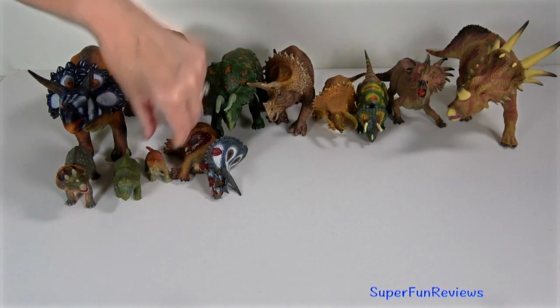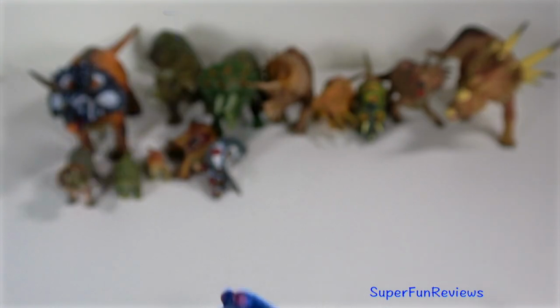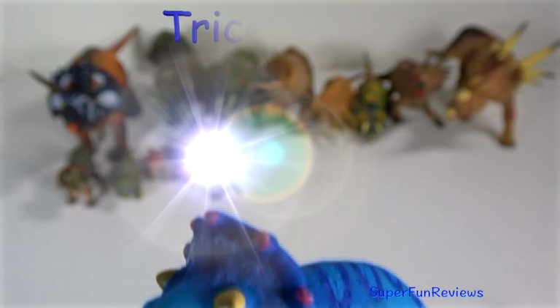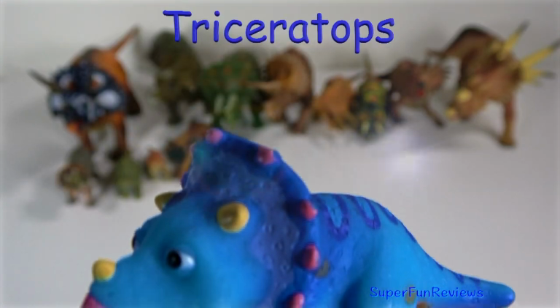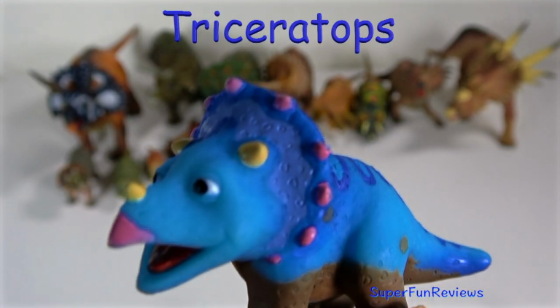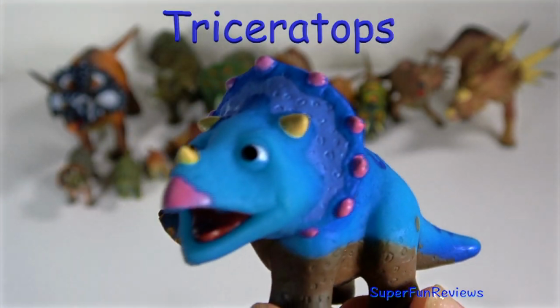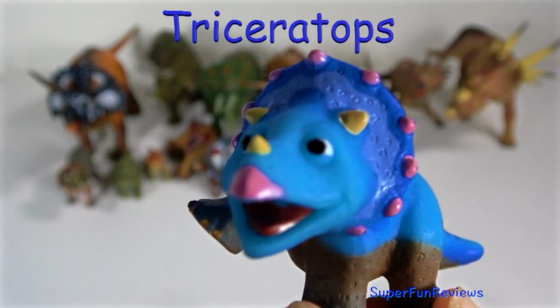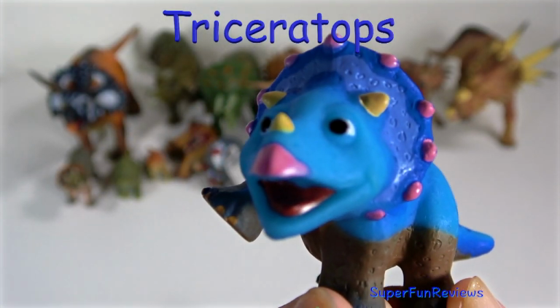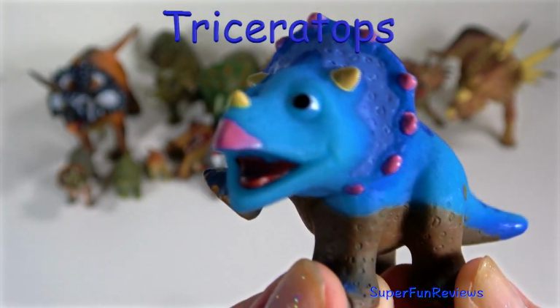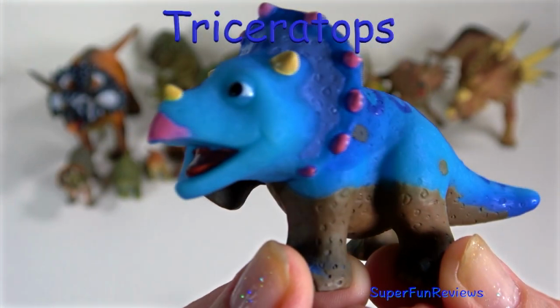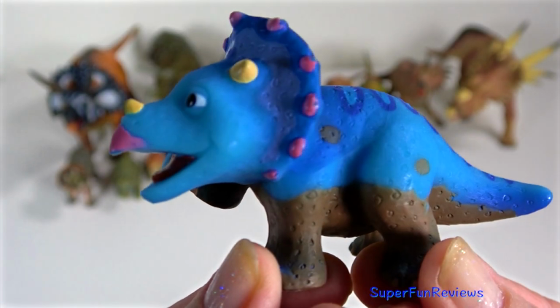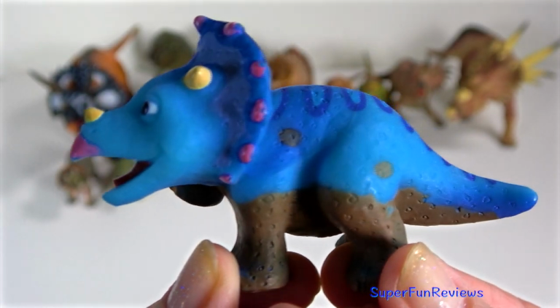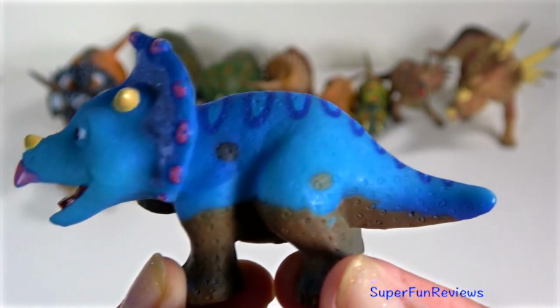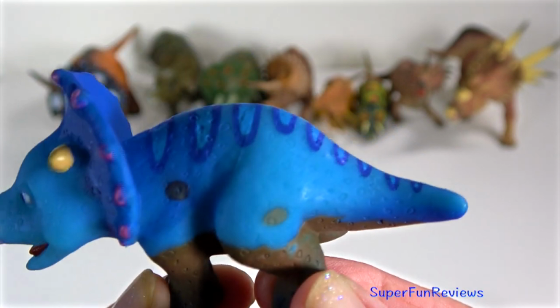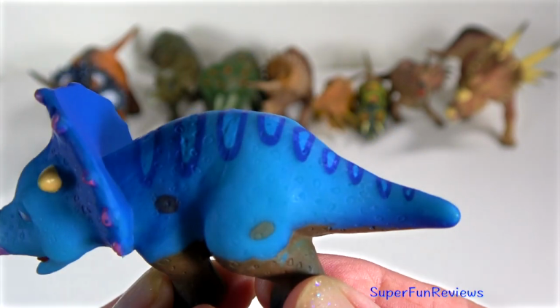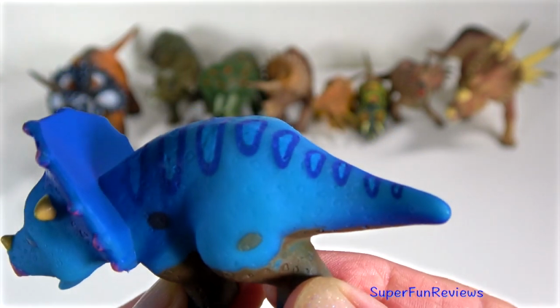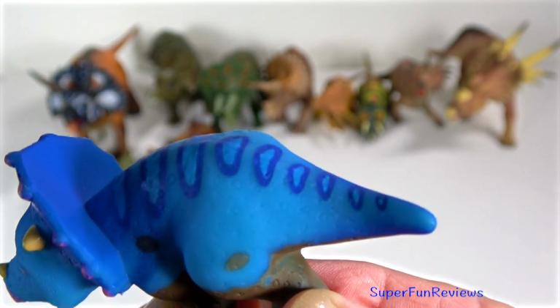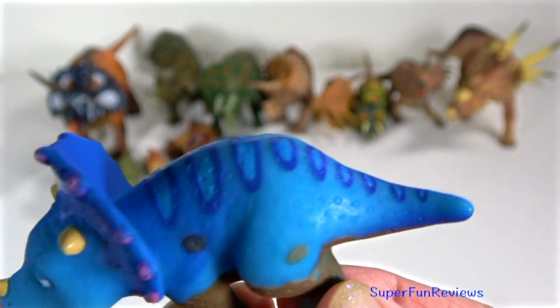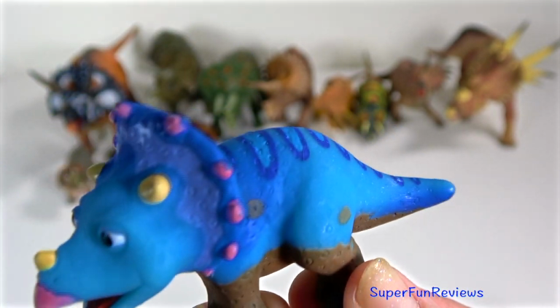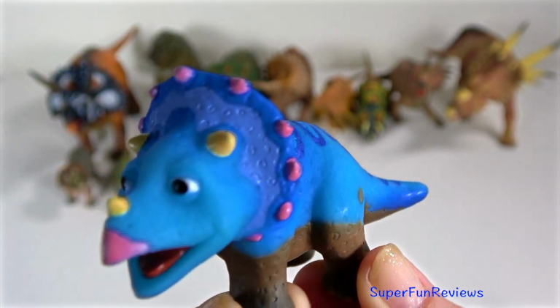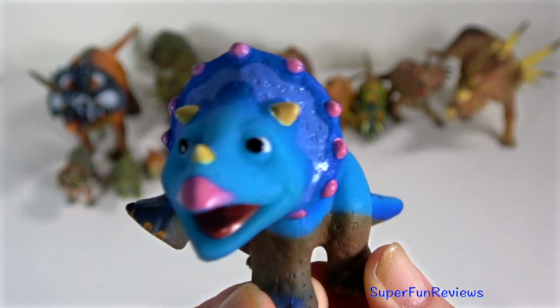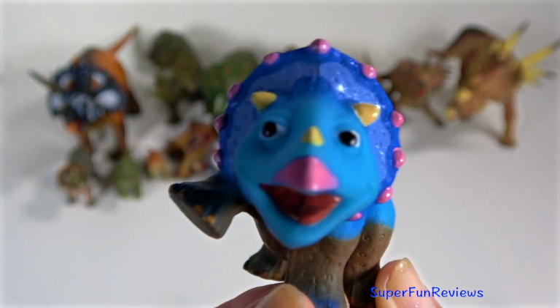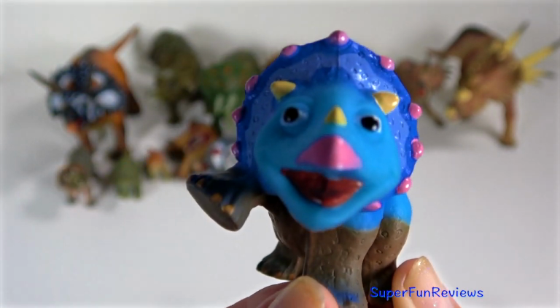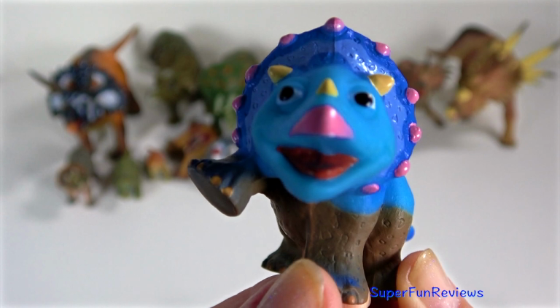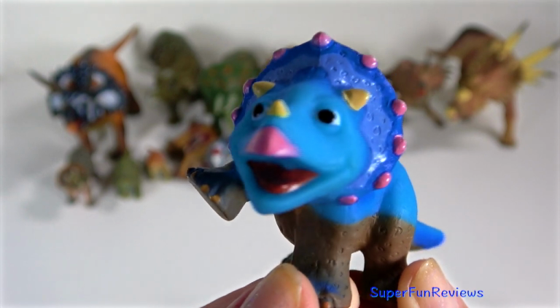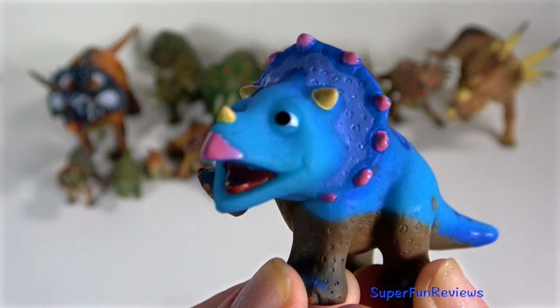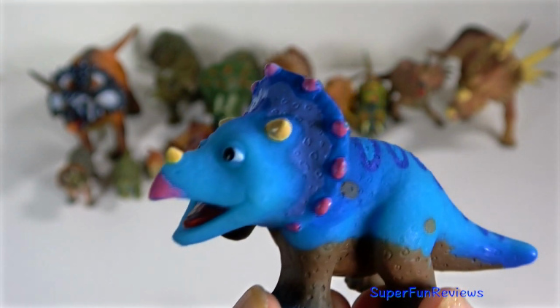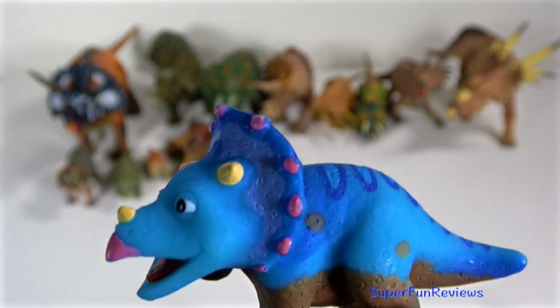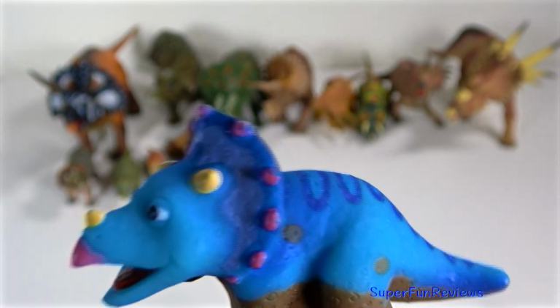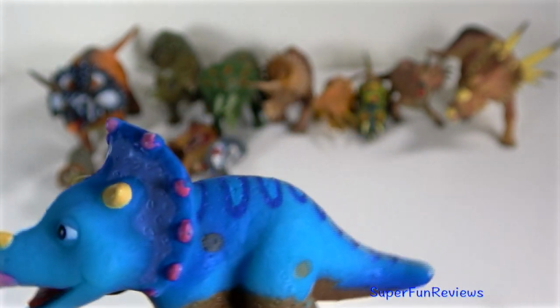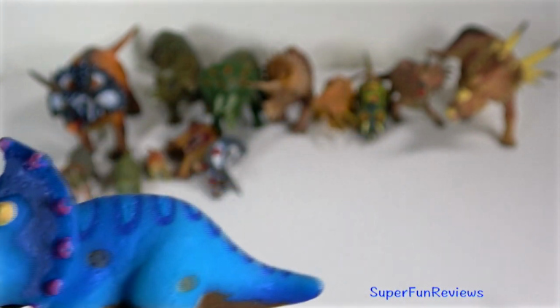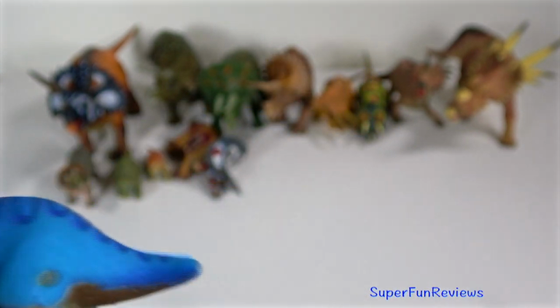Here are some ceratopsians from Dinosaur Train. The head of Triceratops was amongst the largest of all land animals, with some making up one third of the entire length of the dinosaur's body.